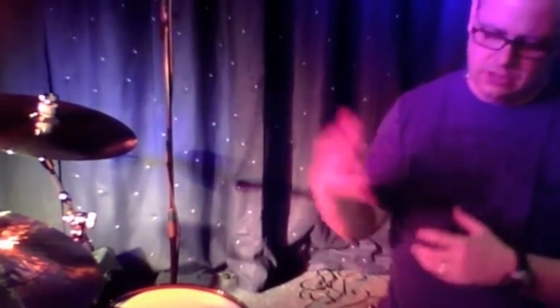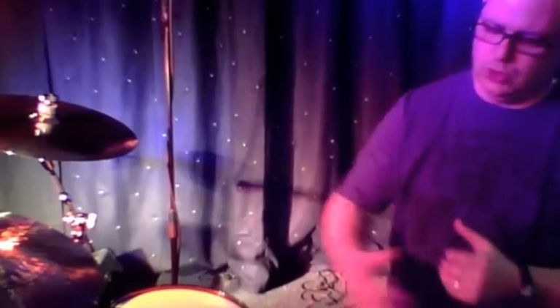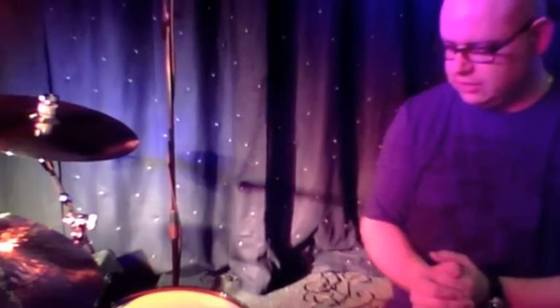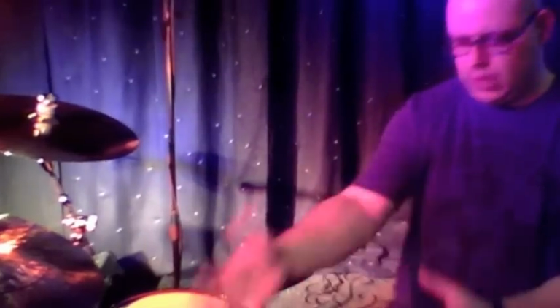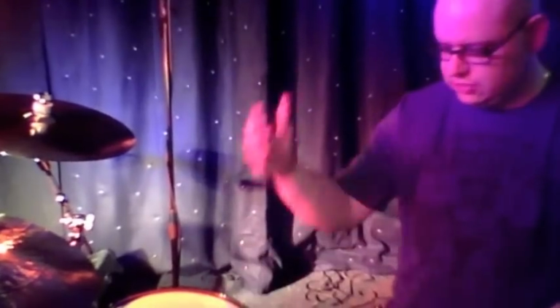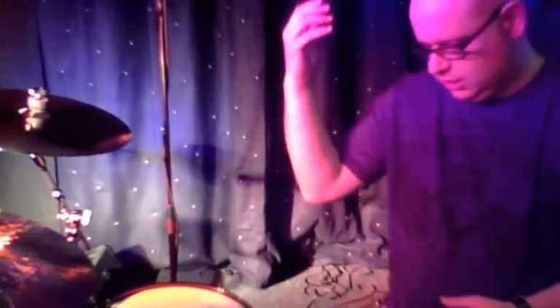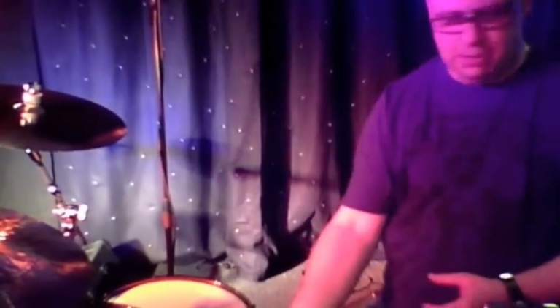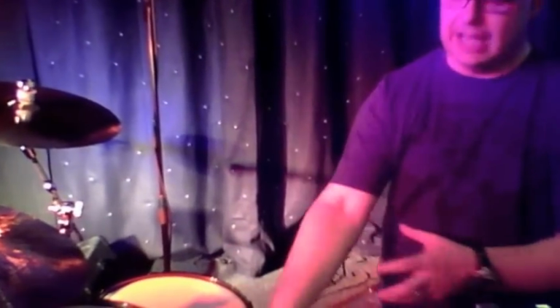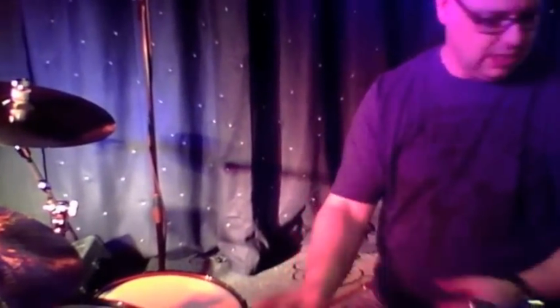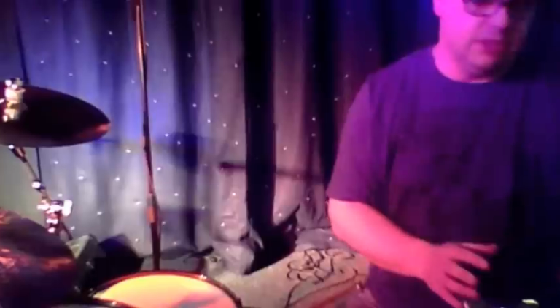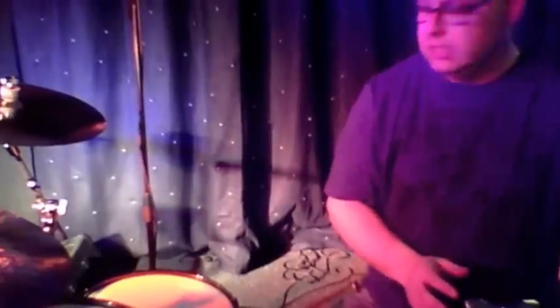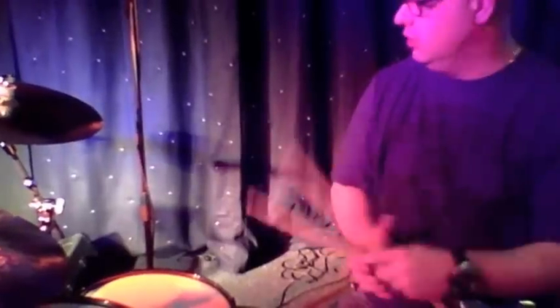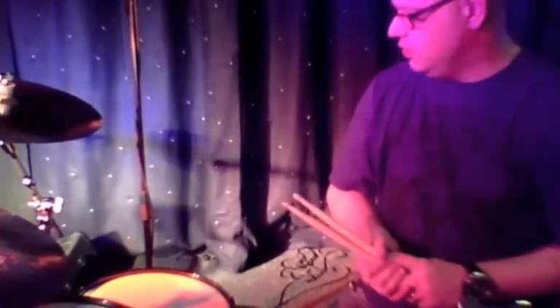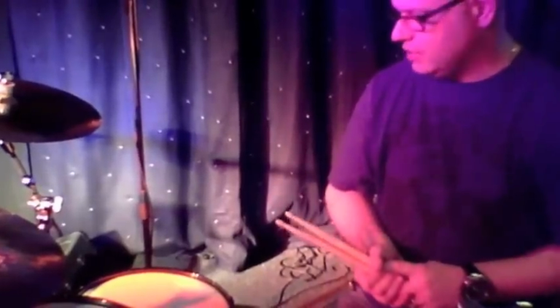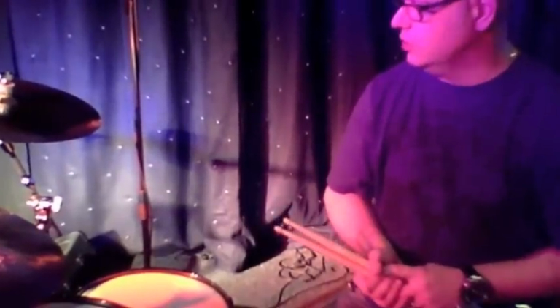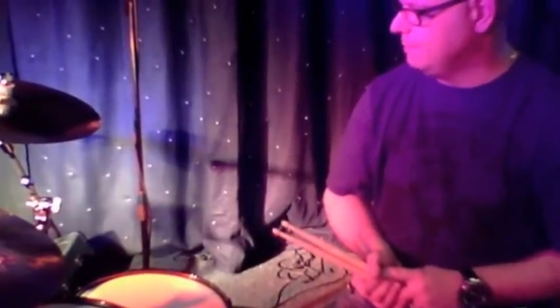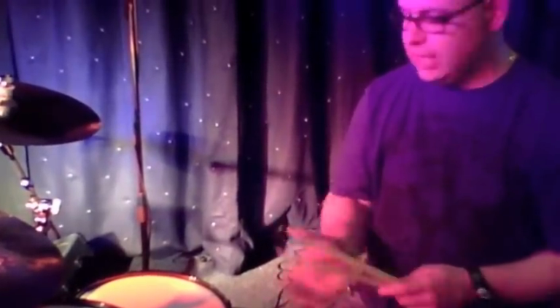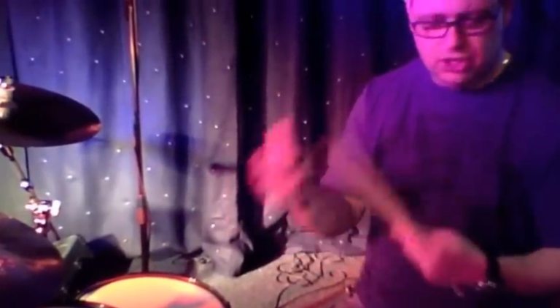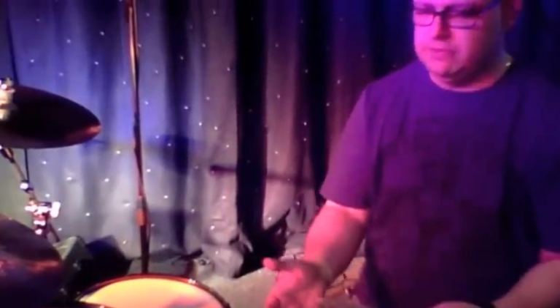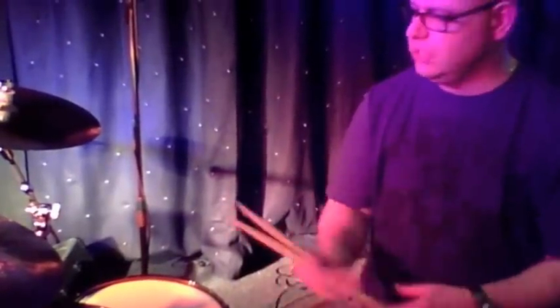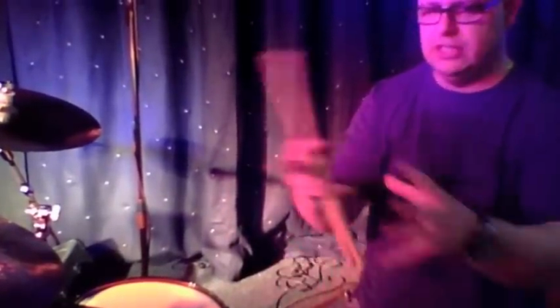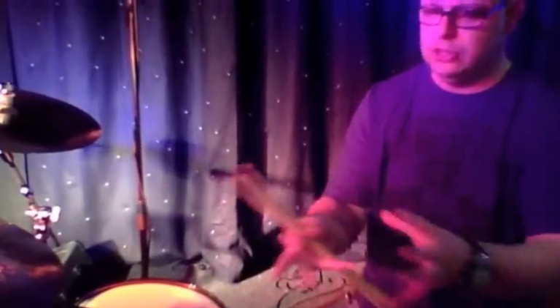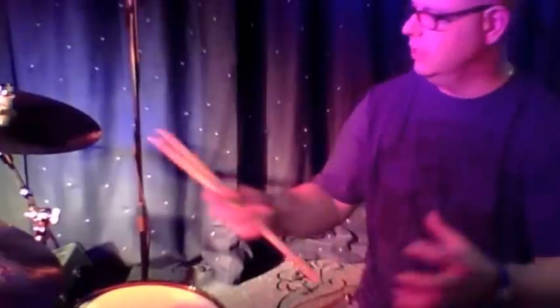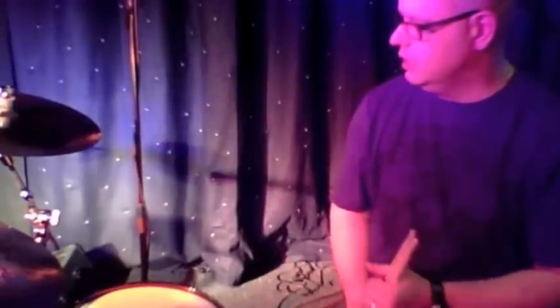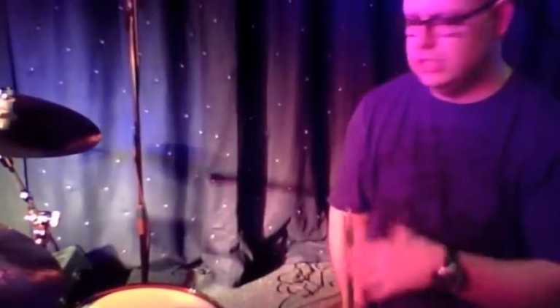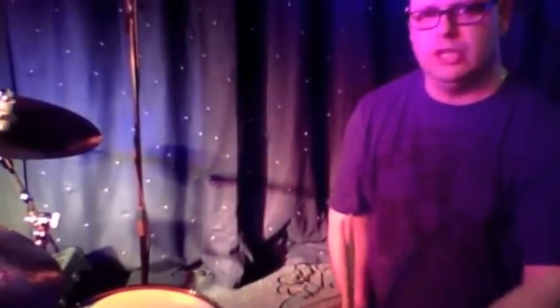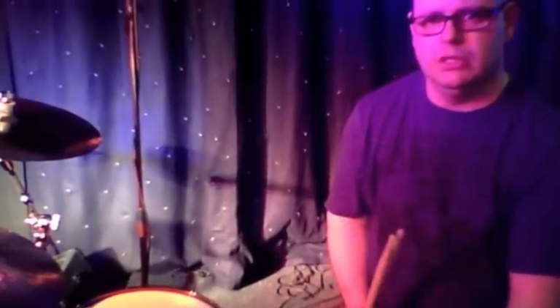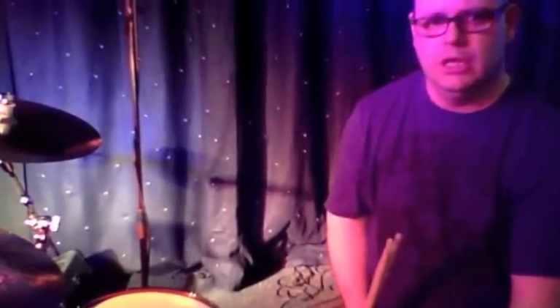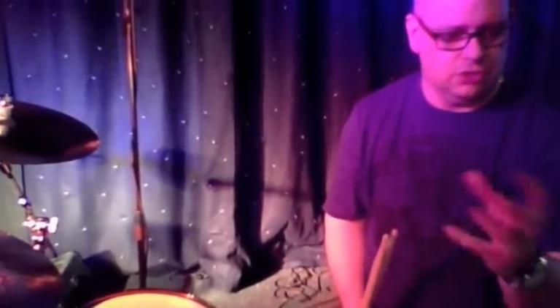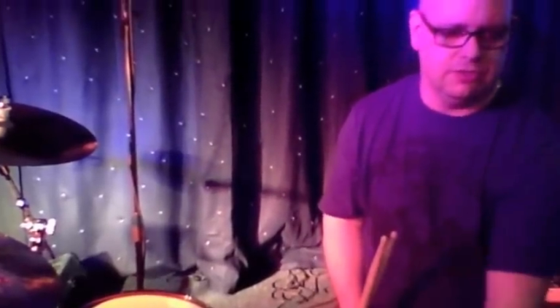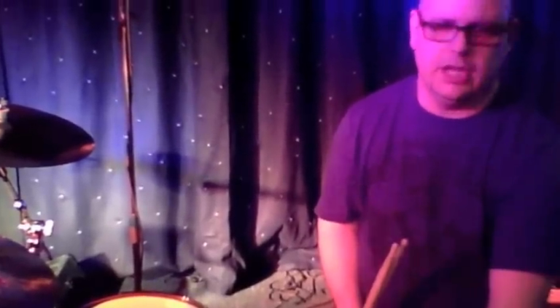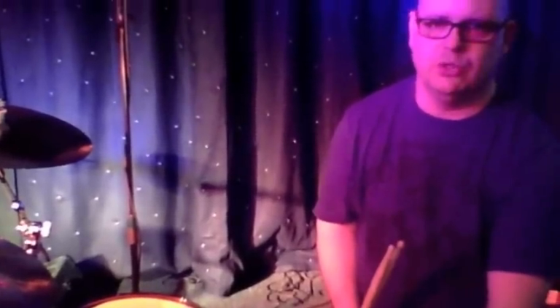The usual other things — the Aquarian heads, the Mapex Saturn, and the old Vic Firth sticks. I'll have a little play for you so you can hear these cymbals, and then hopefully you can go and check them out. And don't forget to check out Jam Studios.